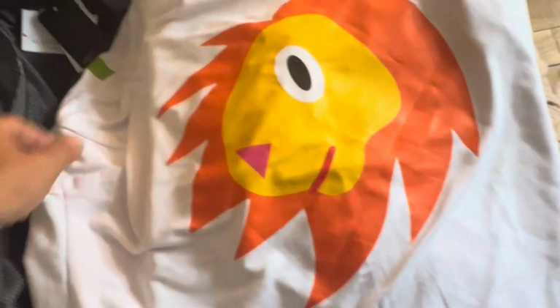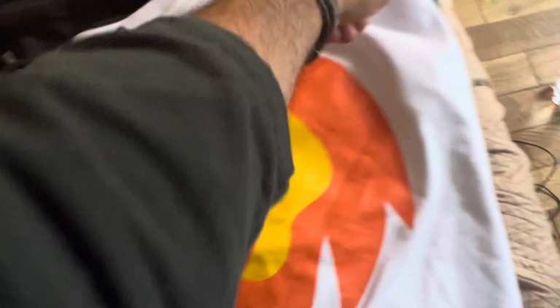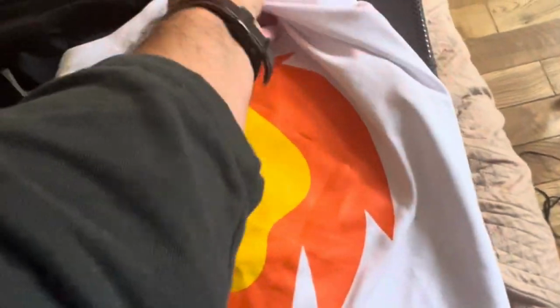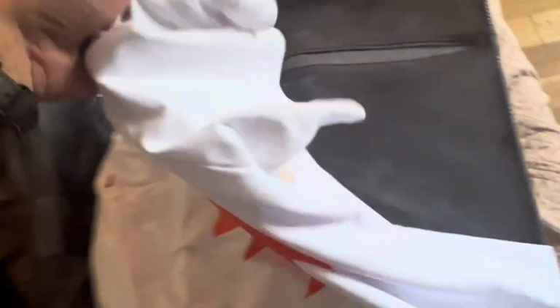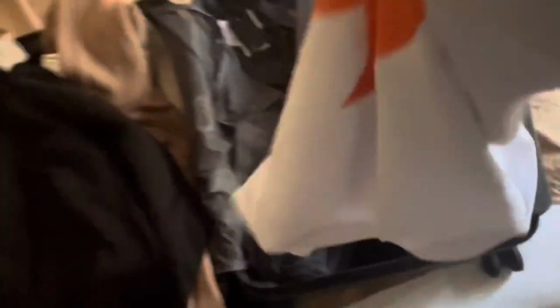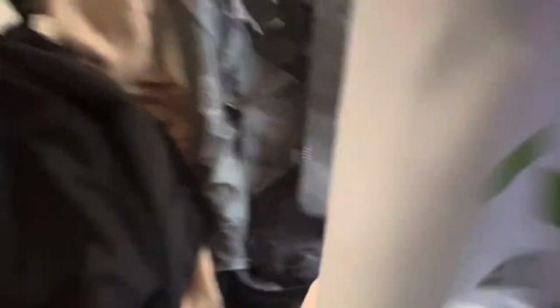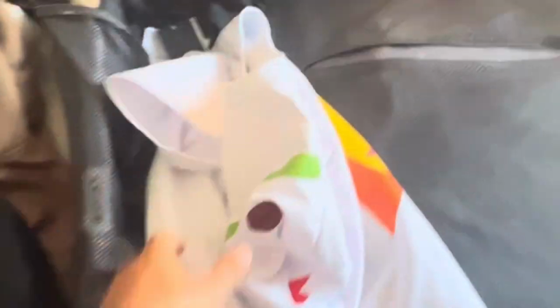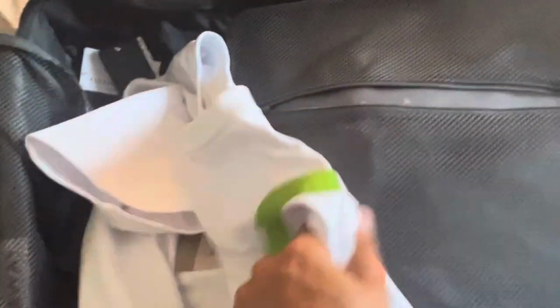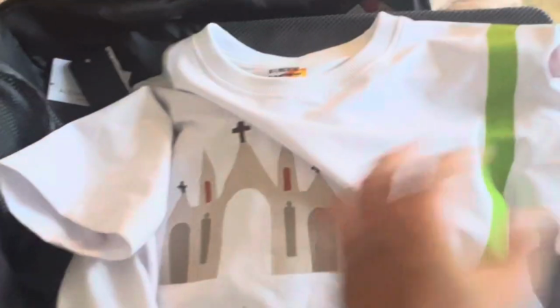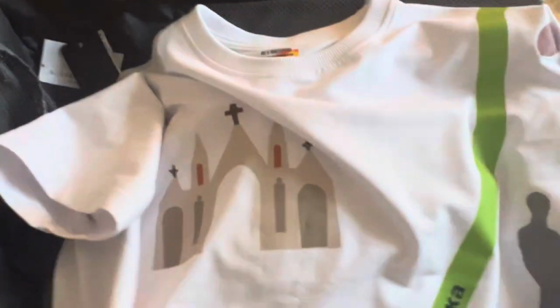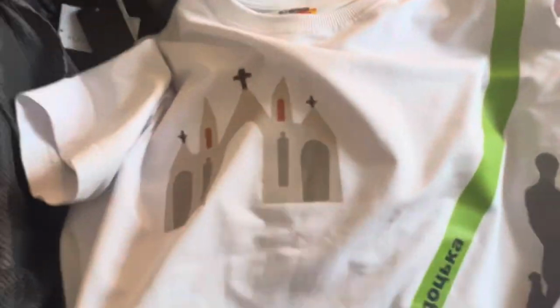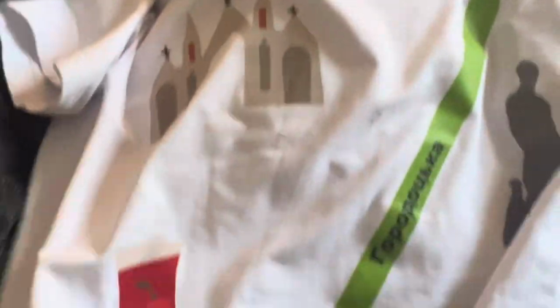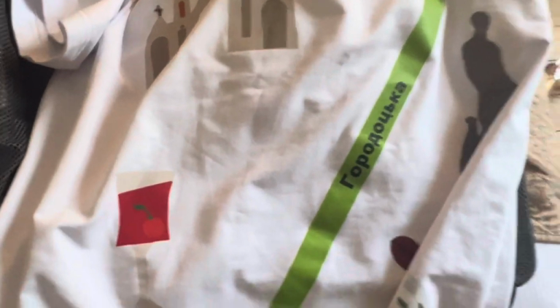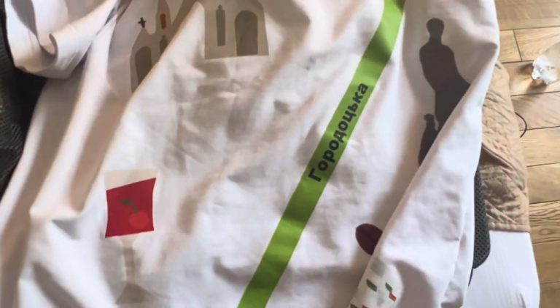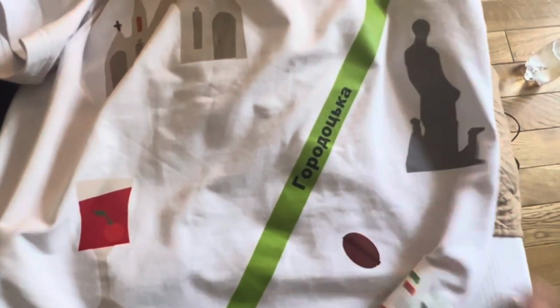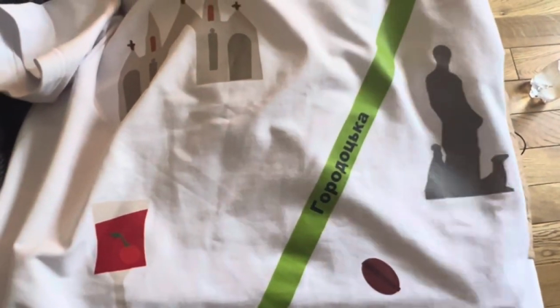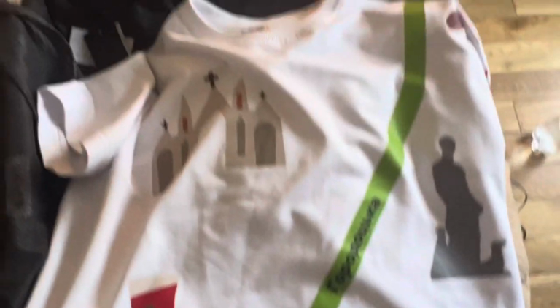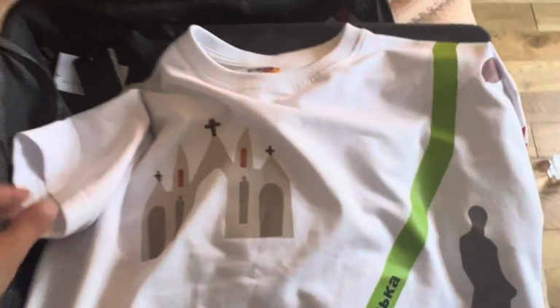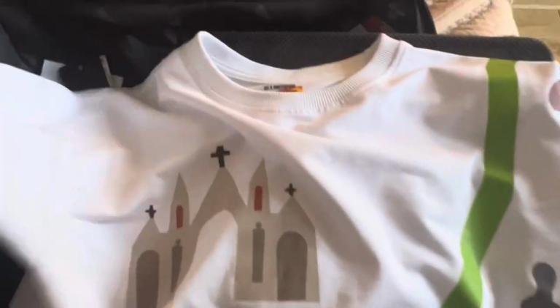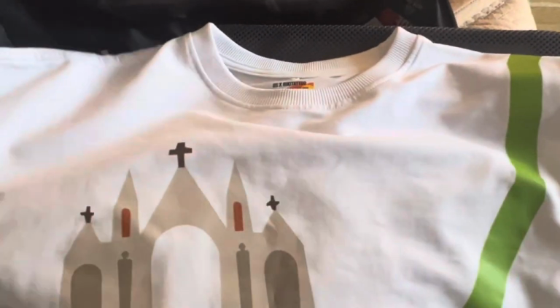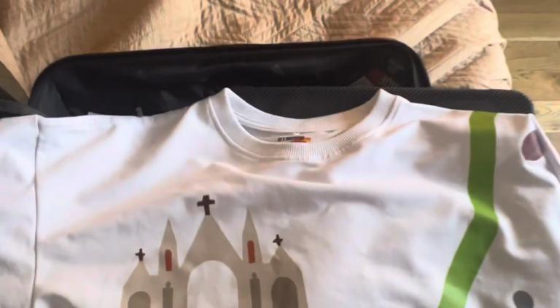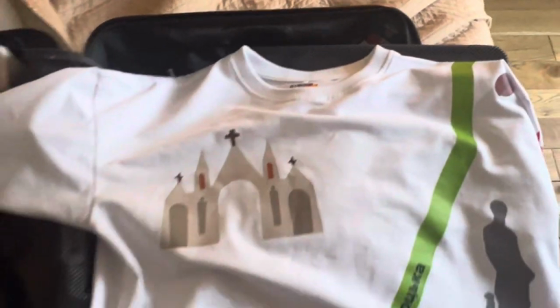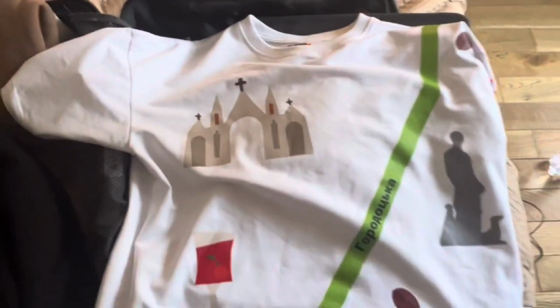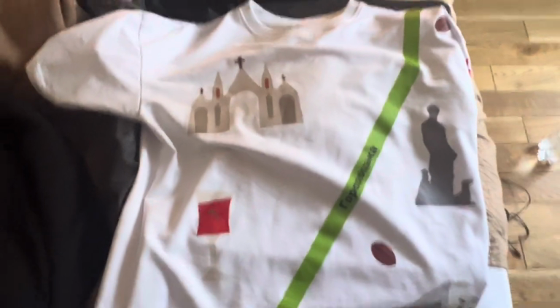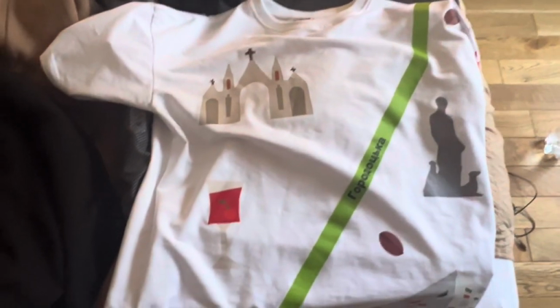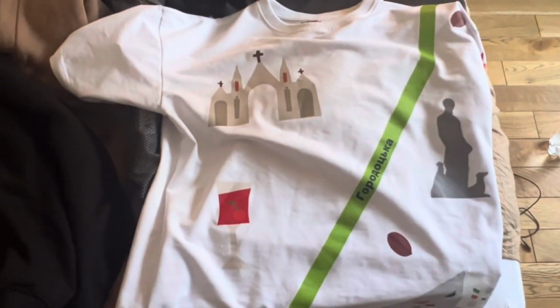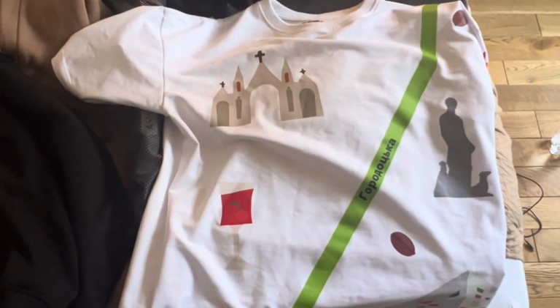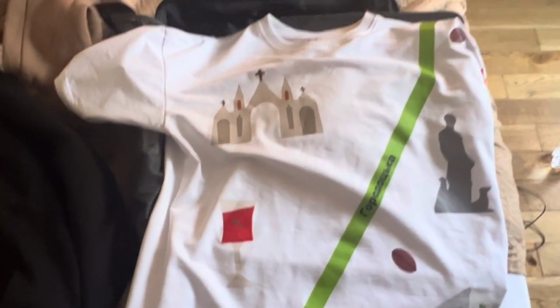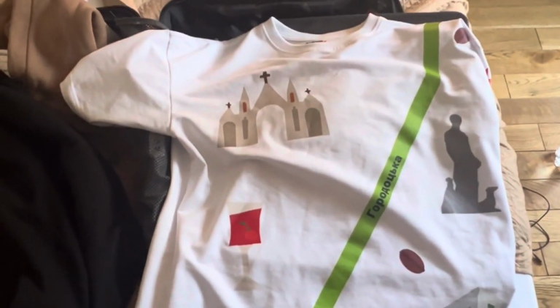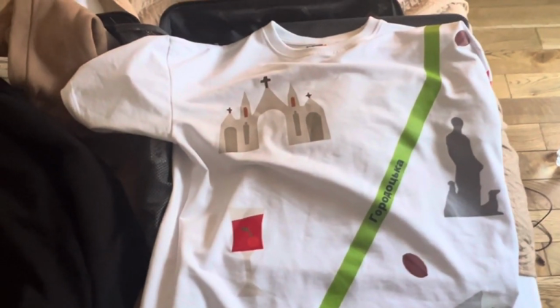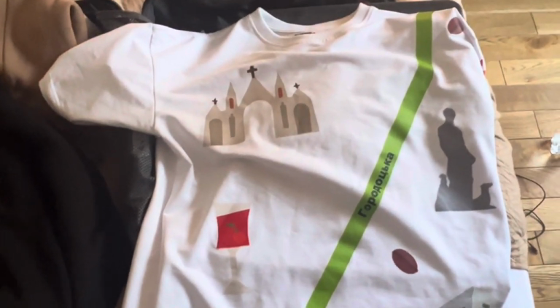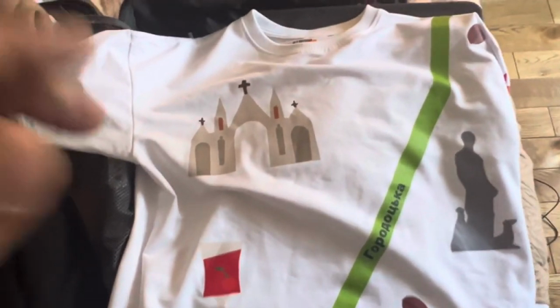Duckside also does t-shirts — I think you've seen me wearing this one. Pretty cool. You just don't get stuff like that in England normally.